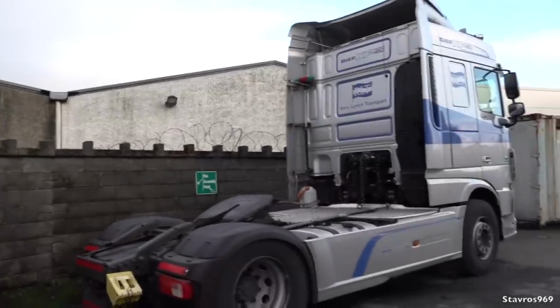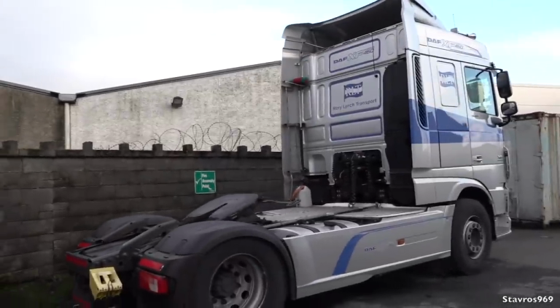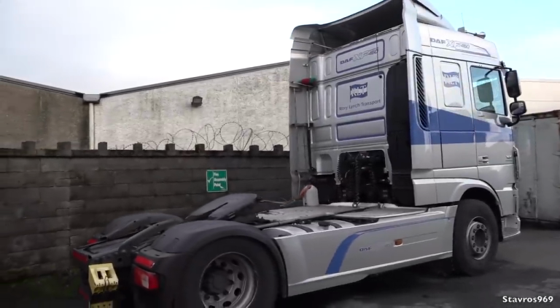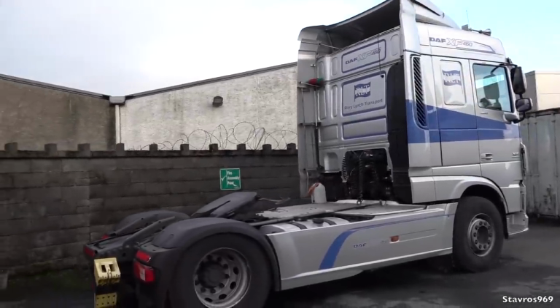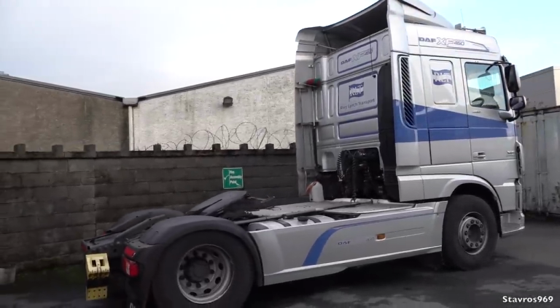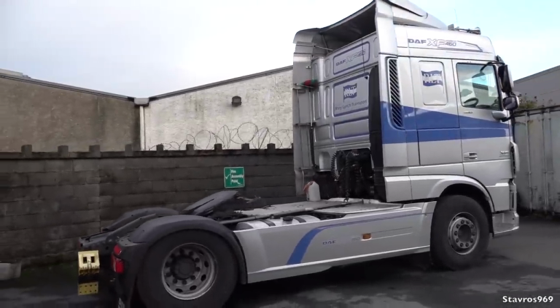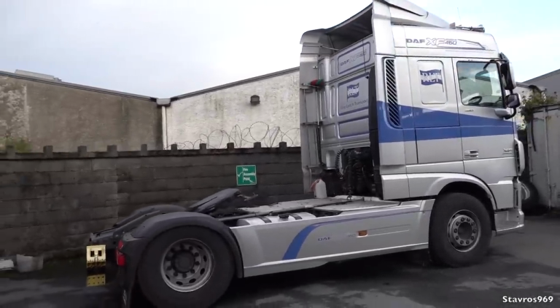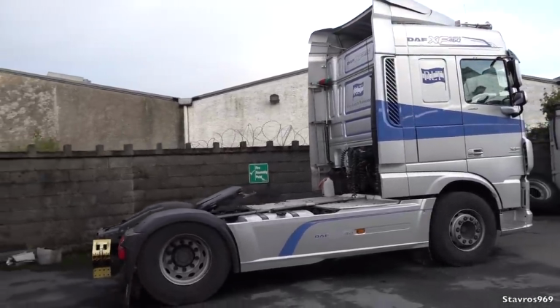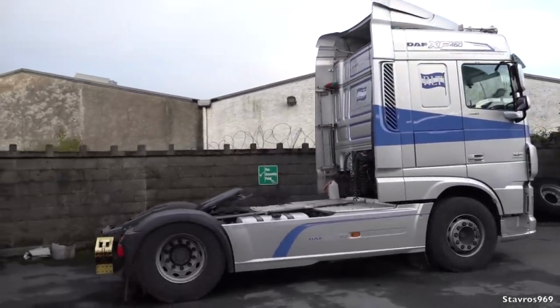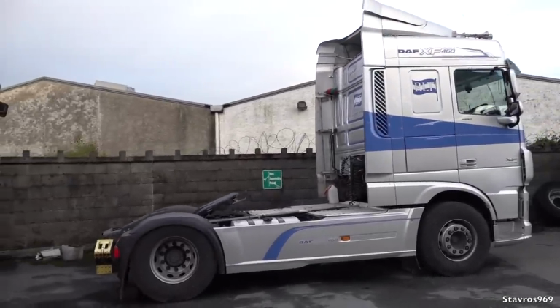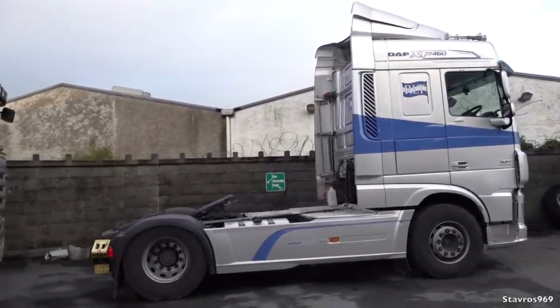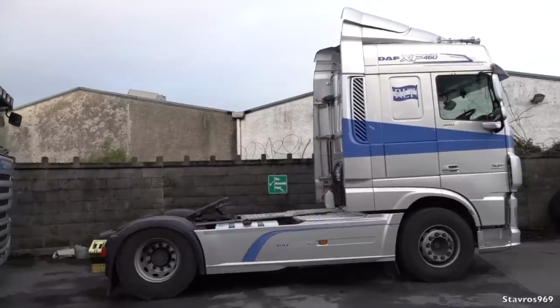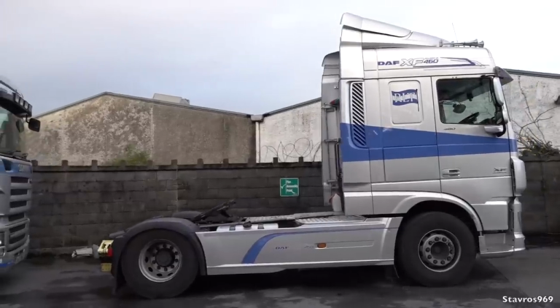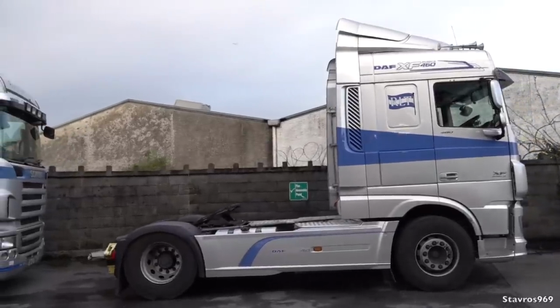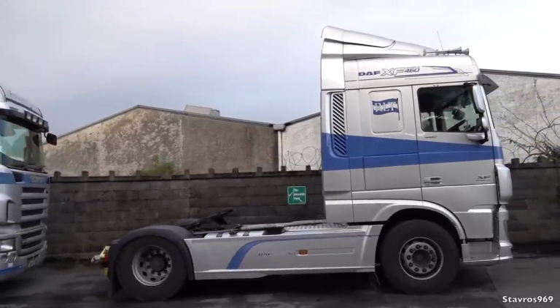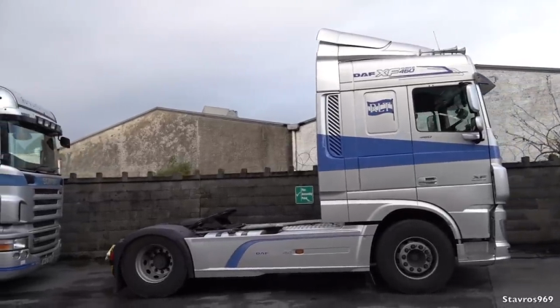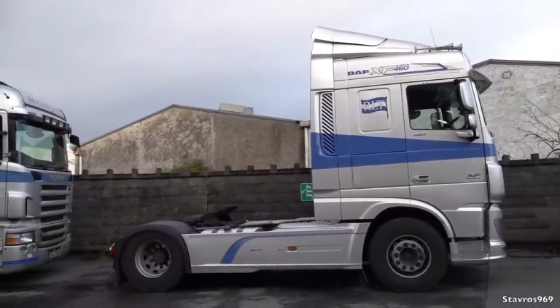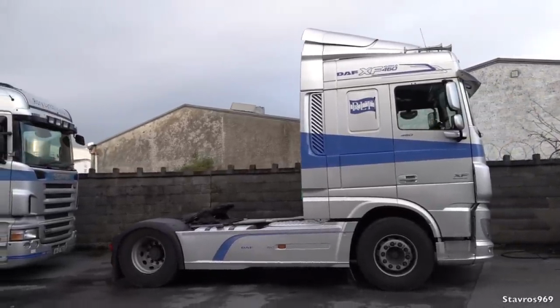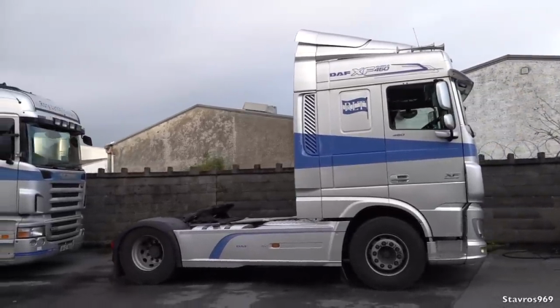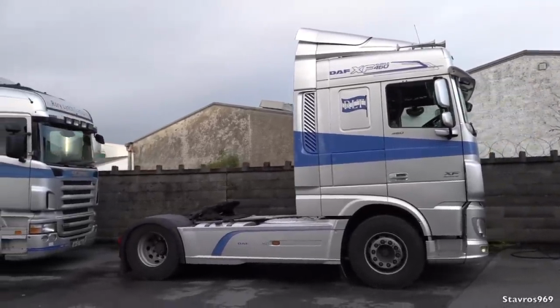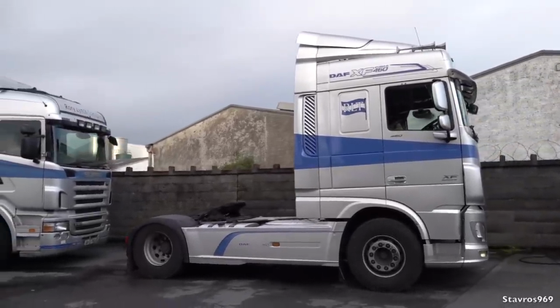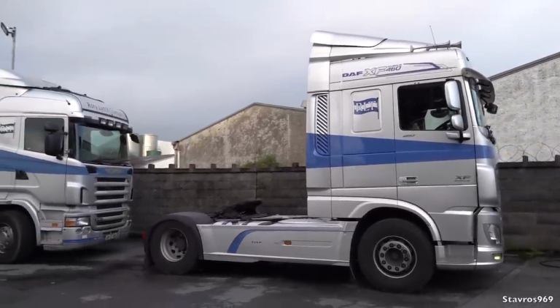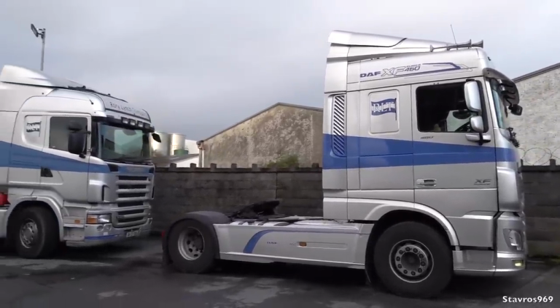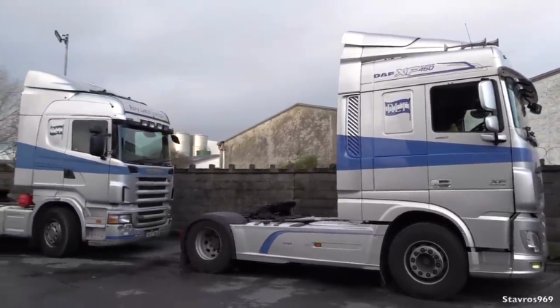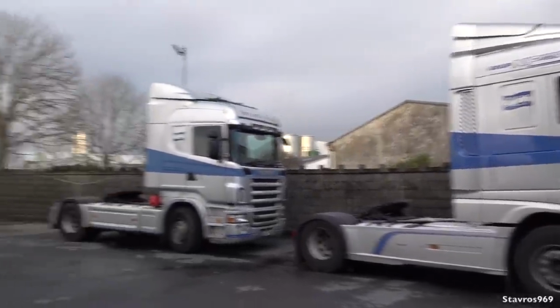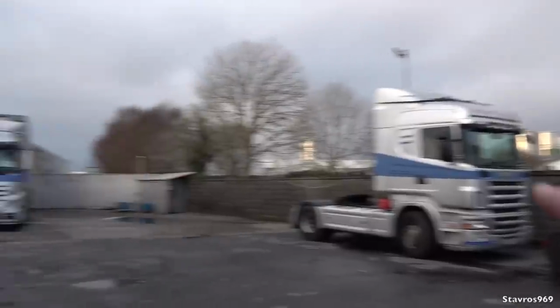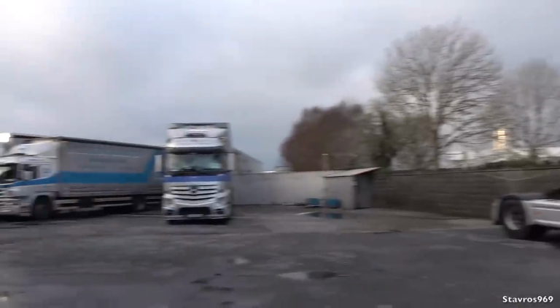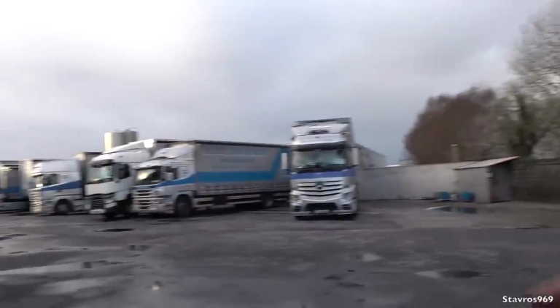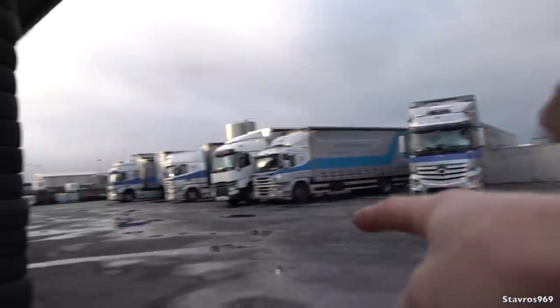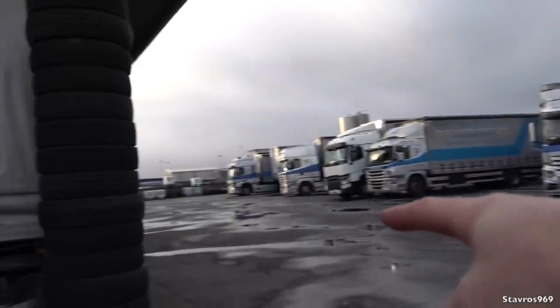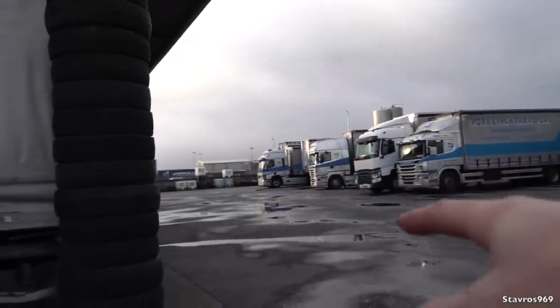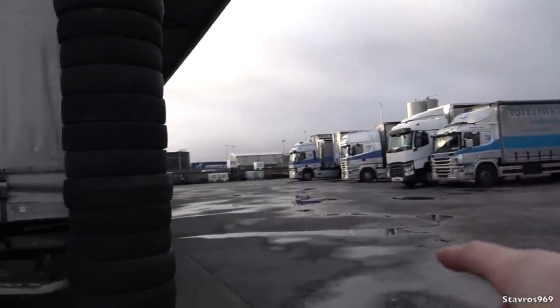Then of course we have the DAF XF 460 from 2018, going quite good as well. So yeah, that is how the fleet looks at the moment. There's just one more thing I have to show you.